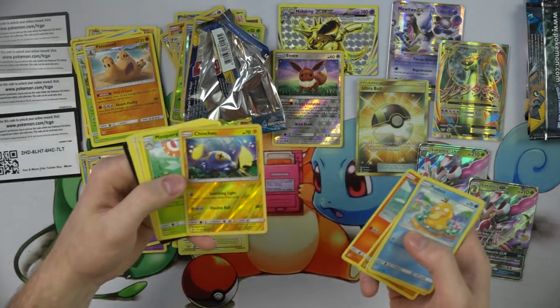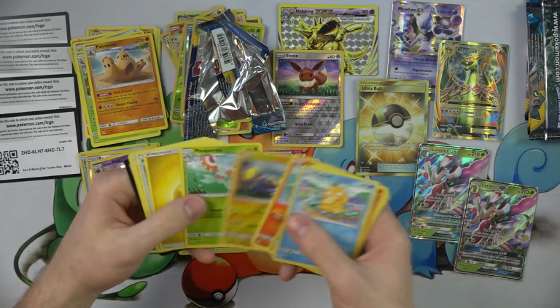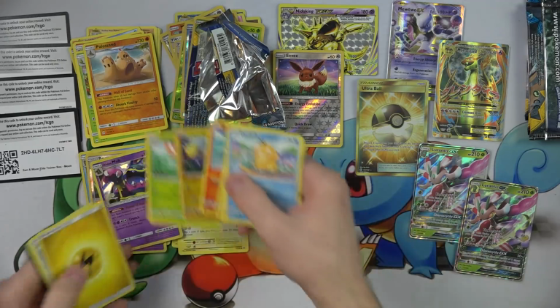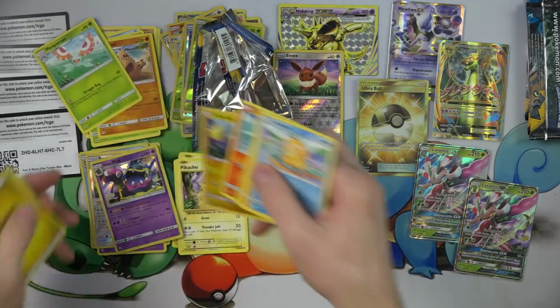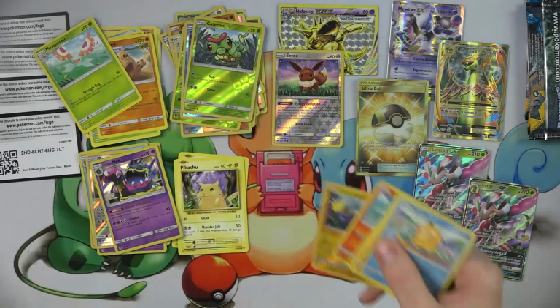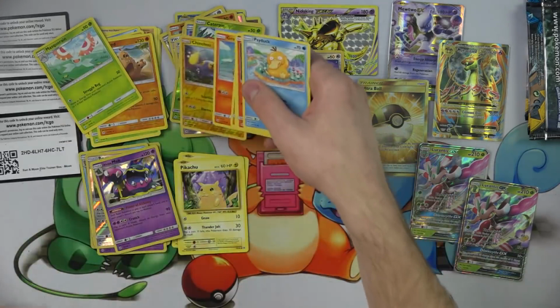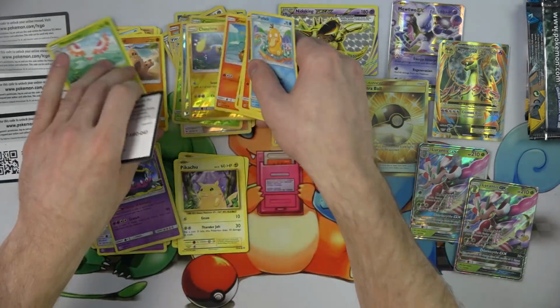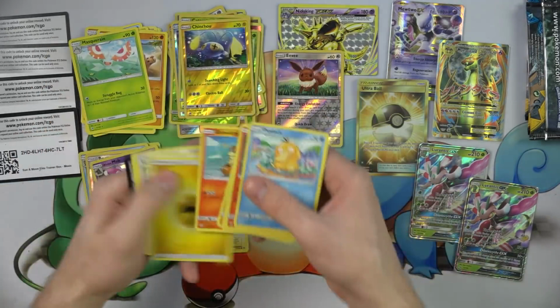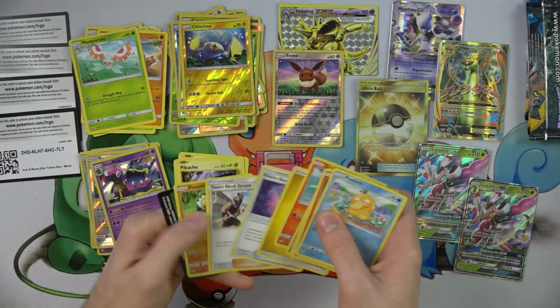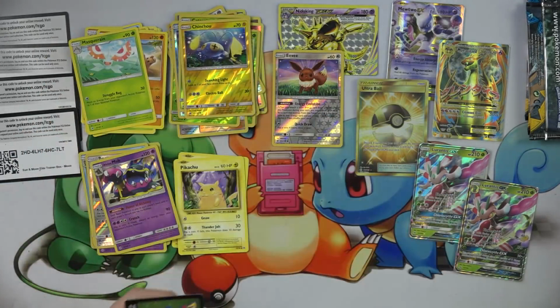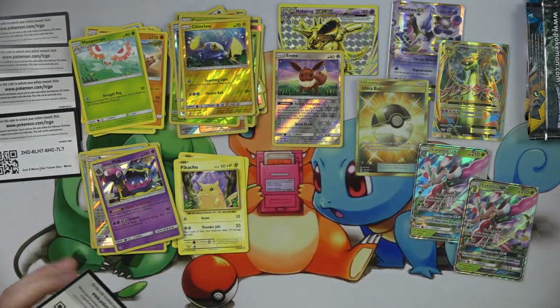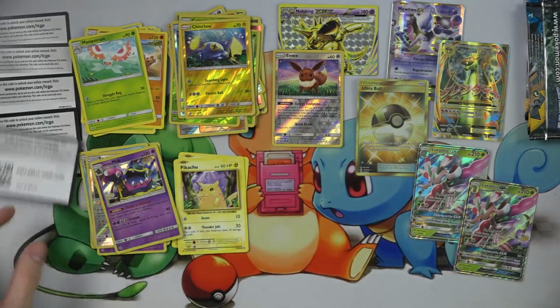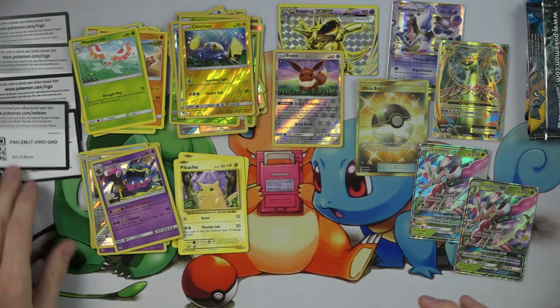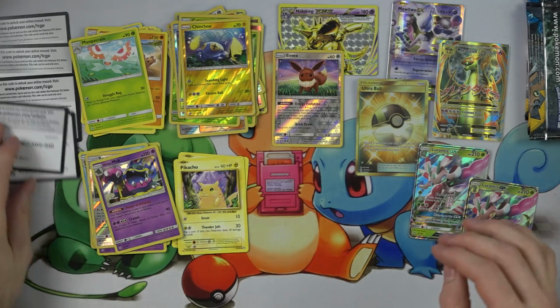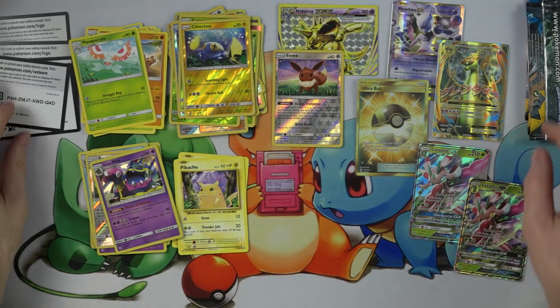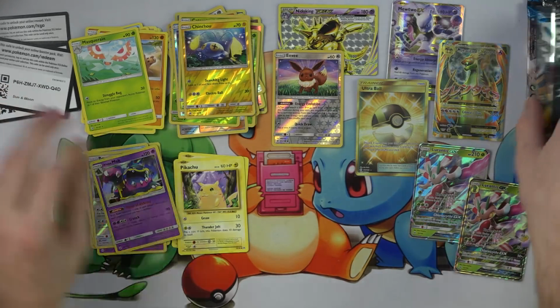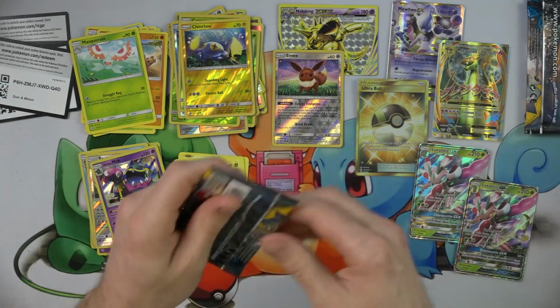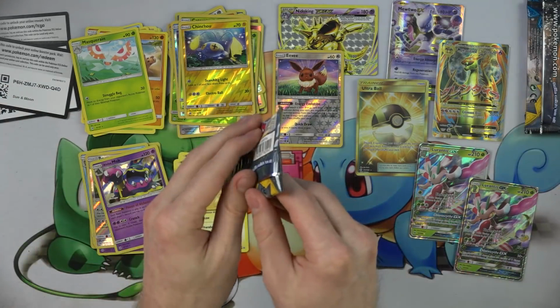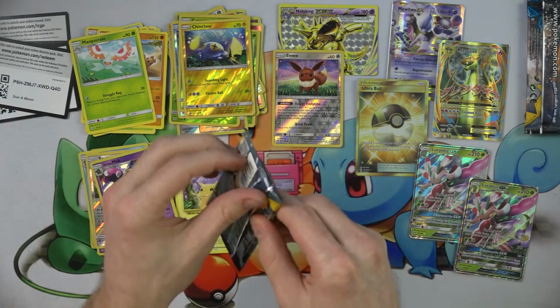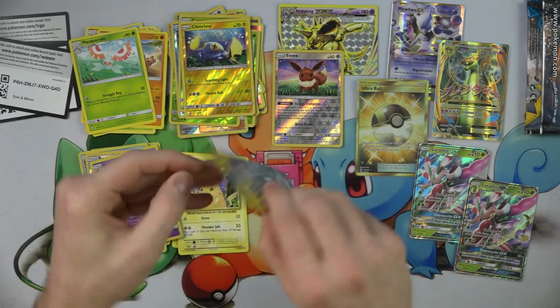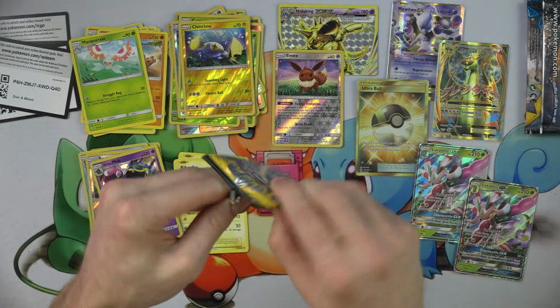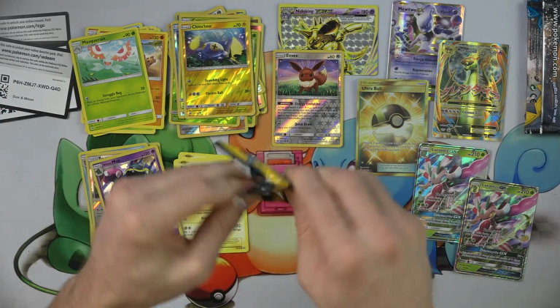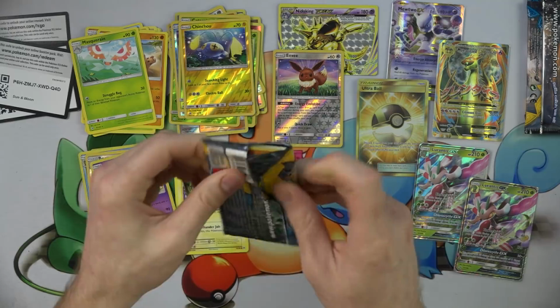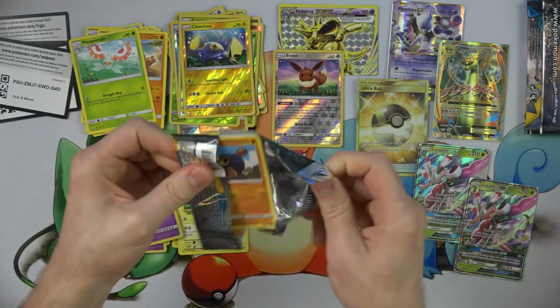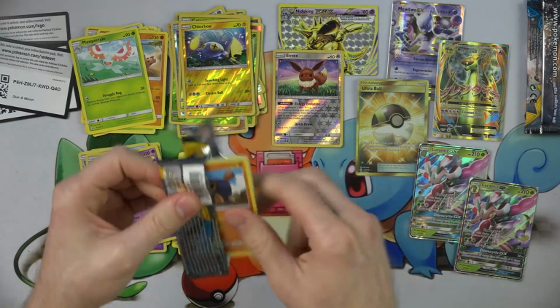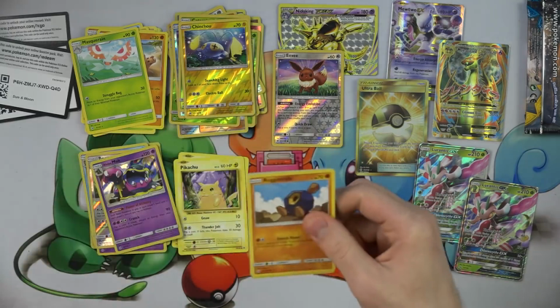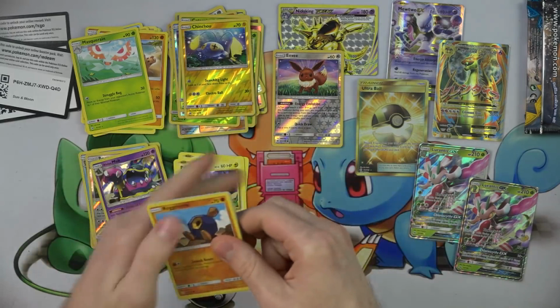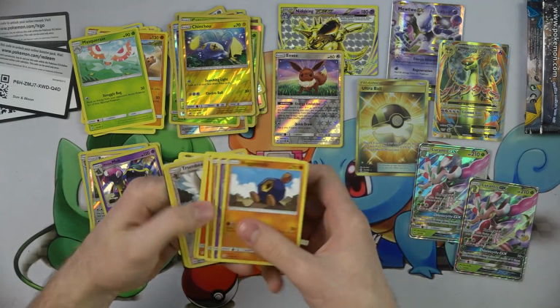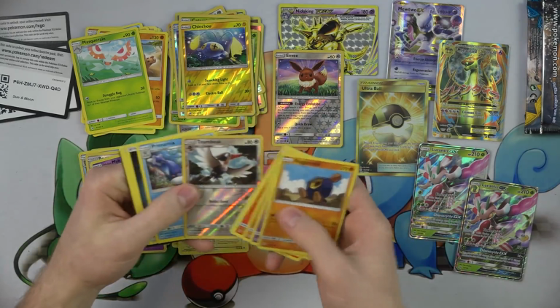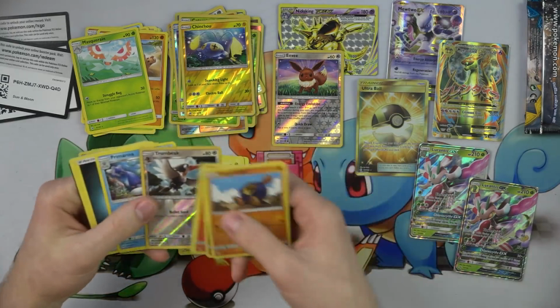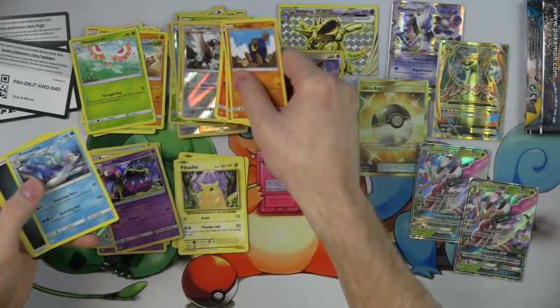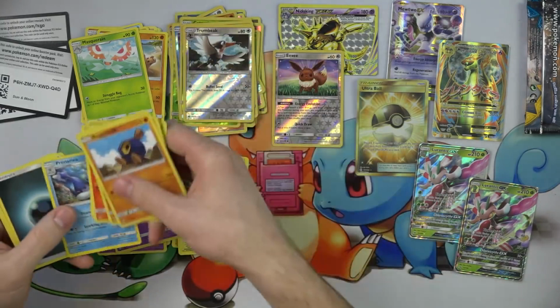Jangmo-o and a Mimikyu. Booster pack, get out of here. I'm going to give away that code. There you go — more codes. Let me know in the comments below if you got a code and what was in it, because I'm interested.